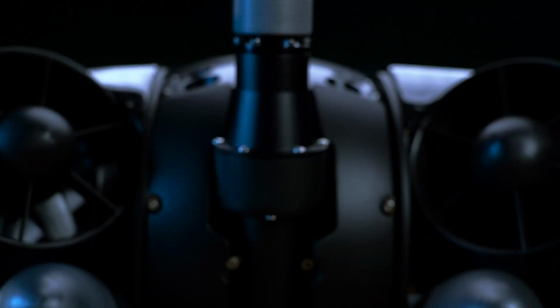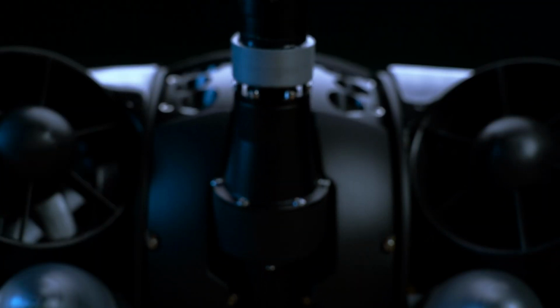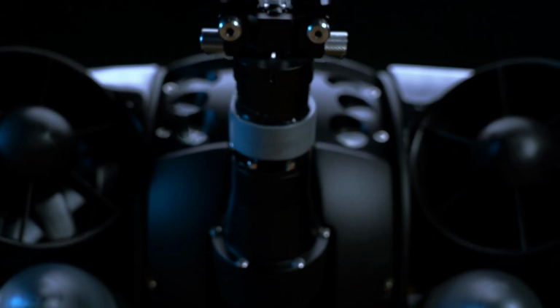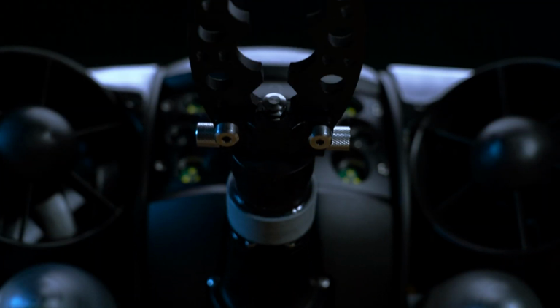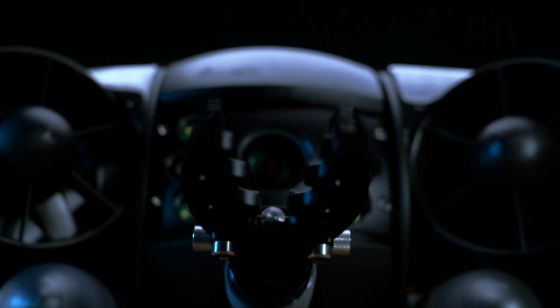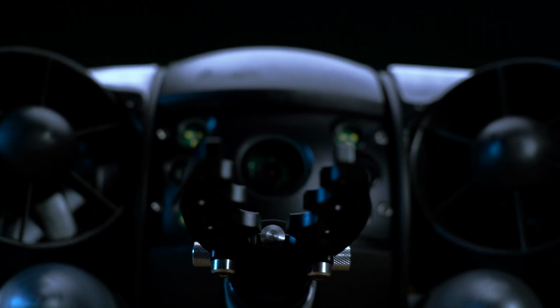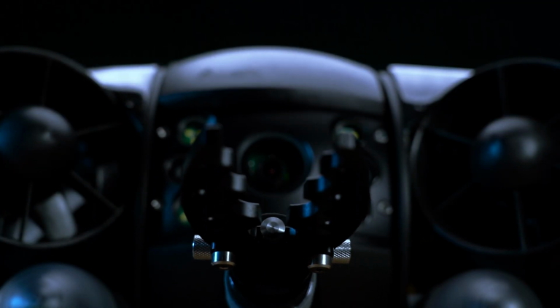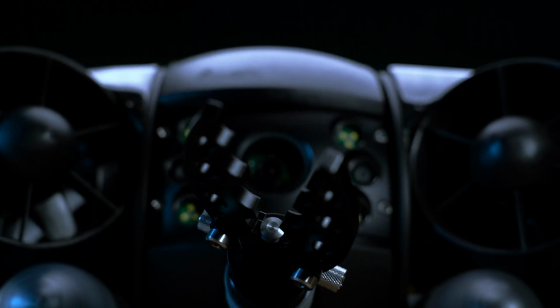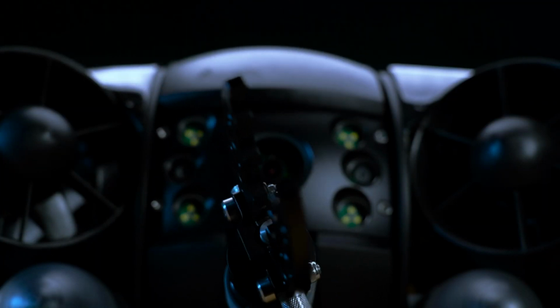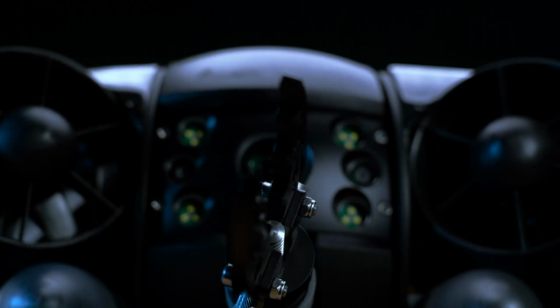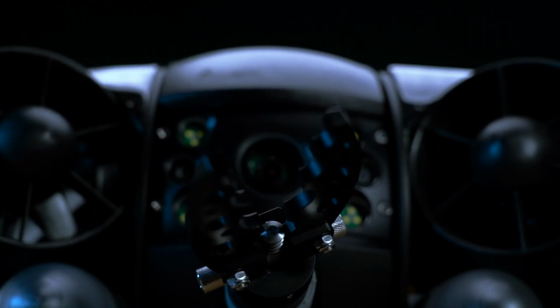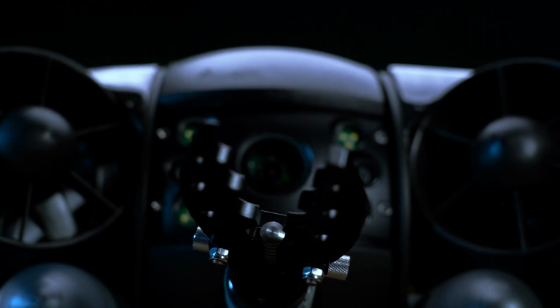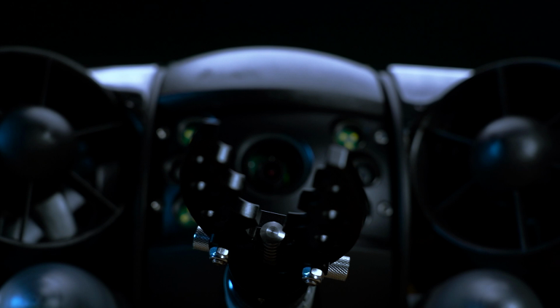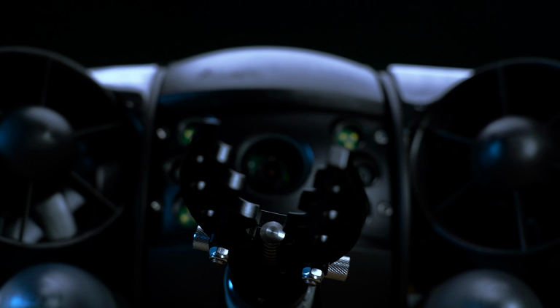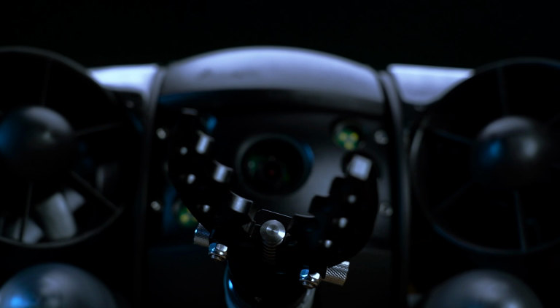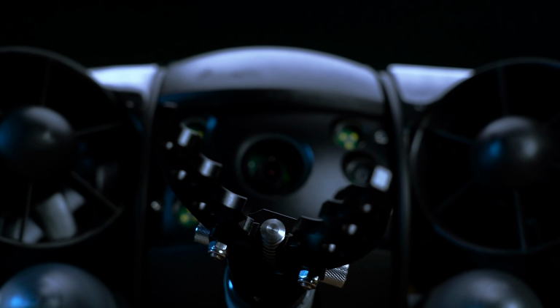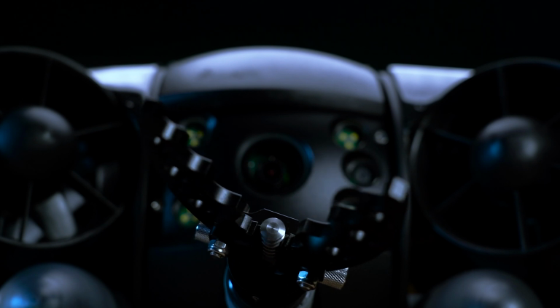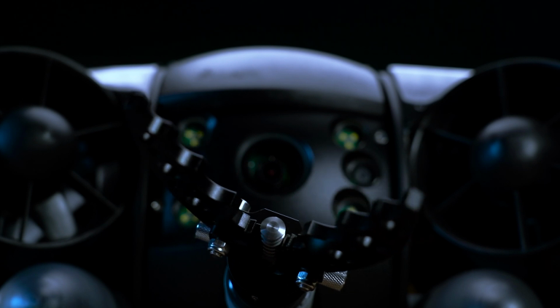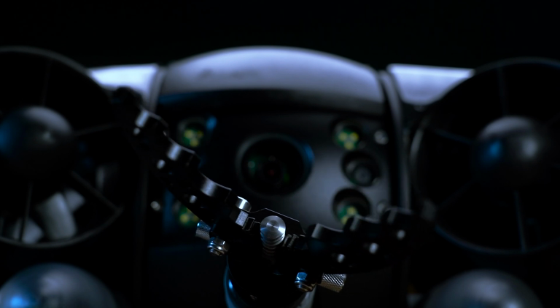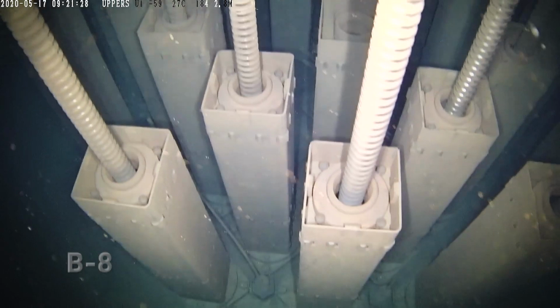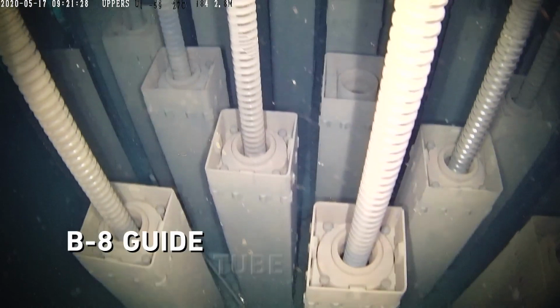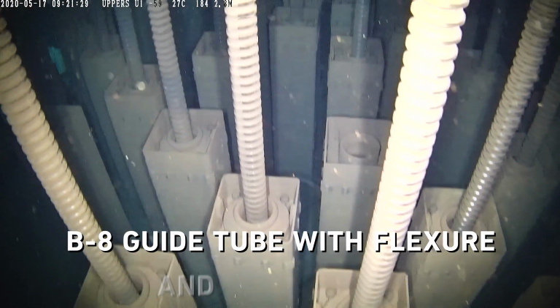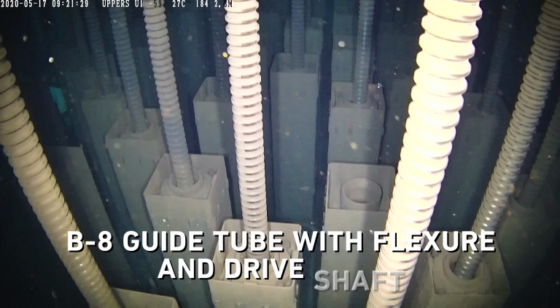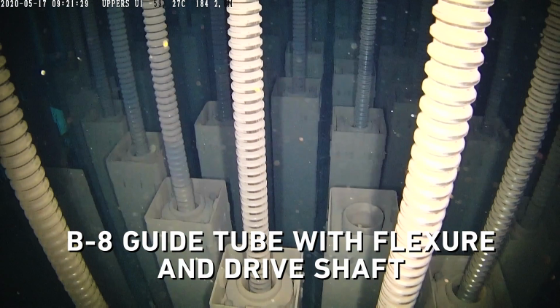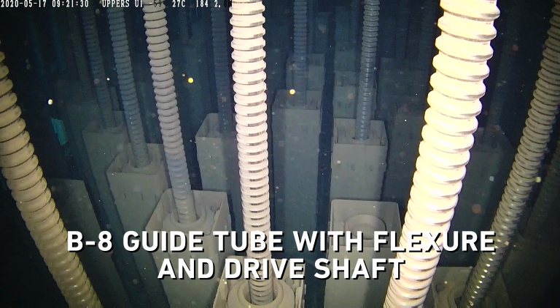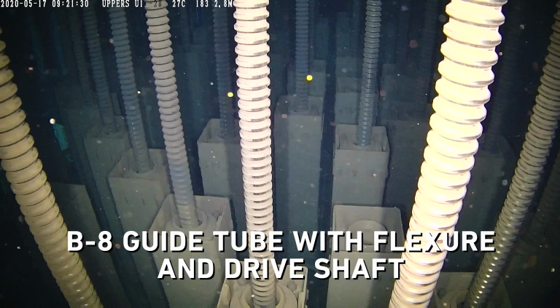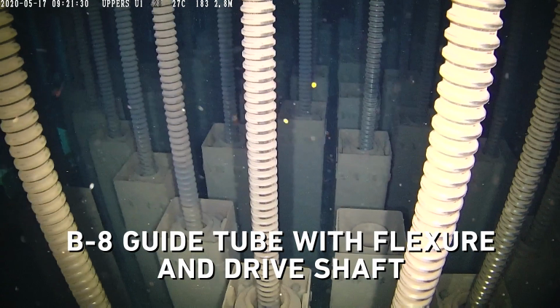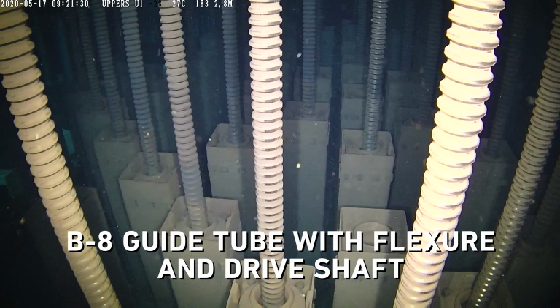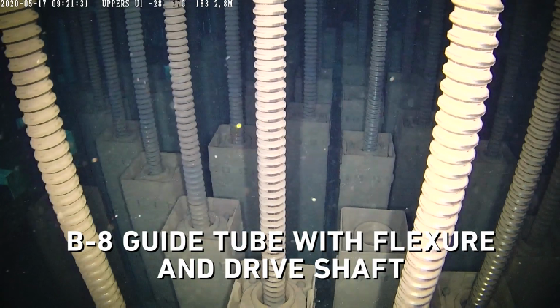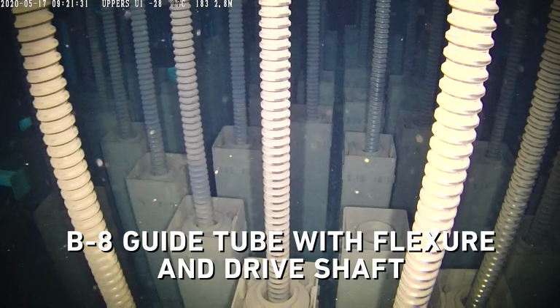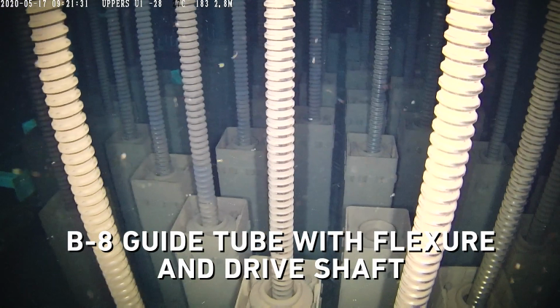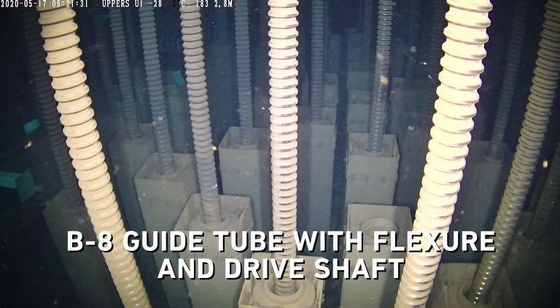Our ROVs come equipped with a grabber arm that has been used successfully to retrieve things like nails and screws from high rad areas. The grabber has also been used to apply sealants to plug leaks in calandria in an operational CANDU reactor.